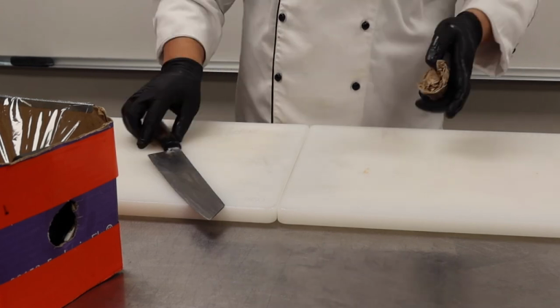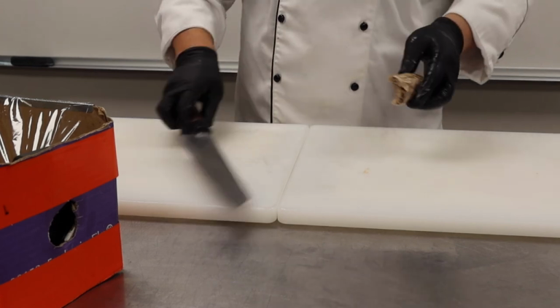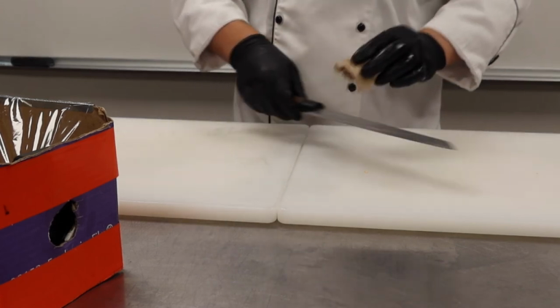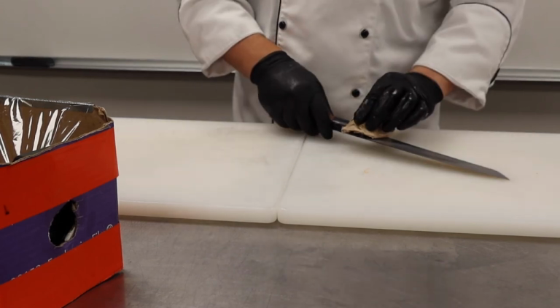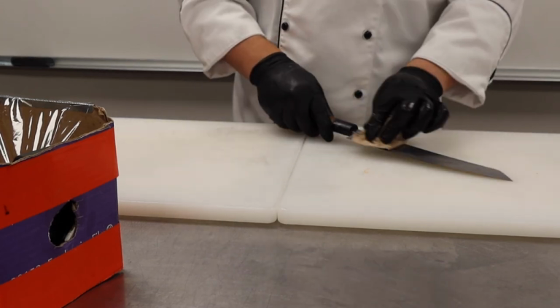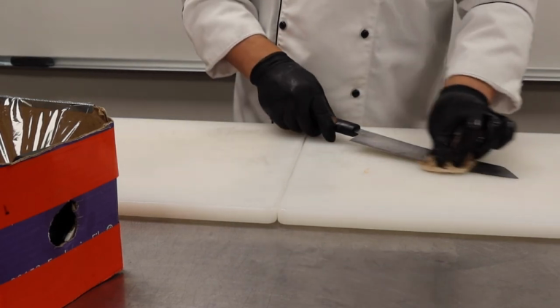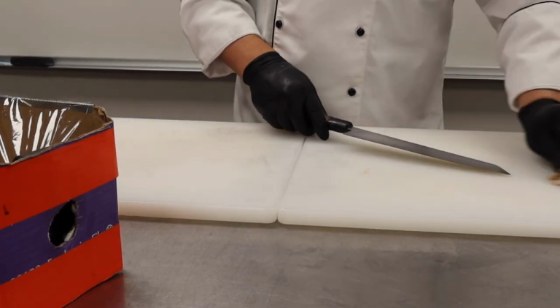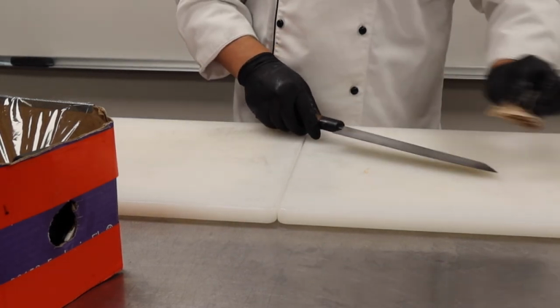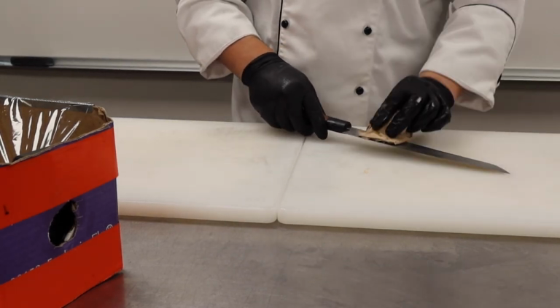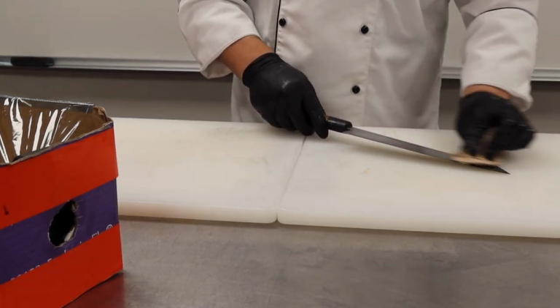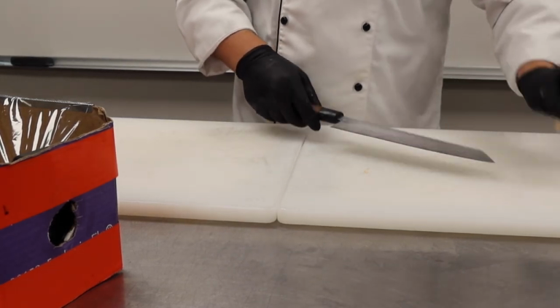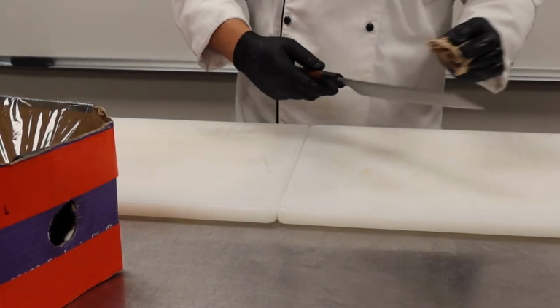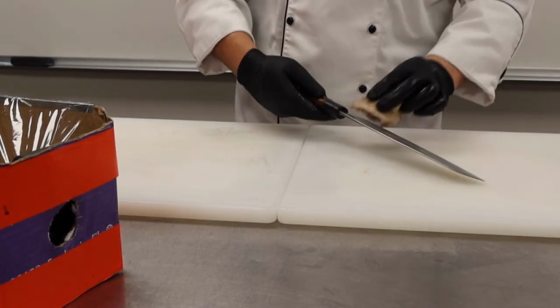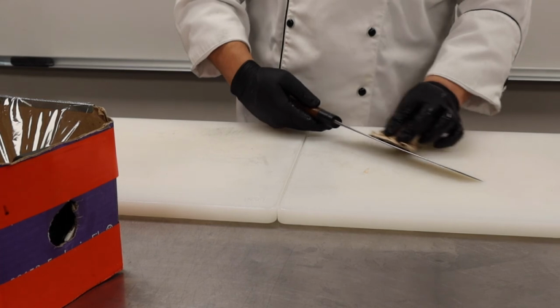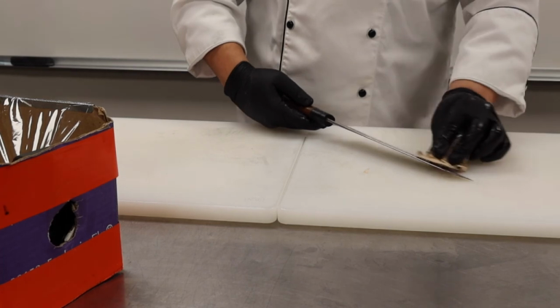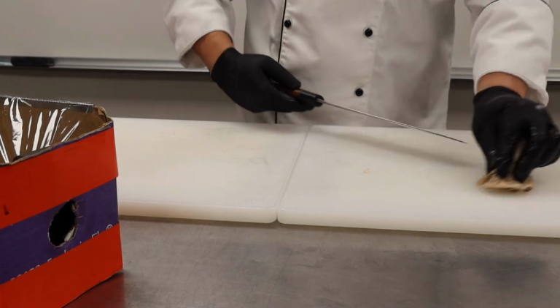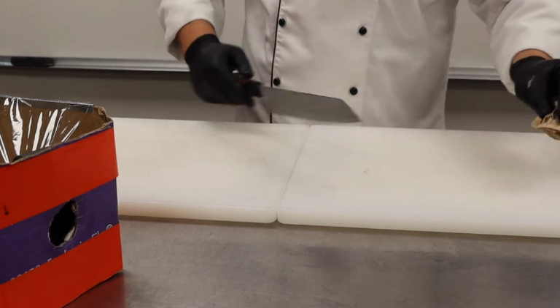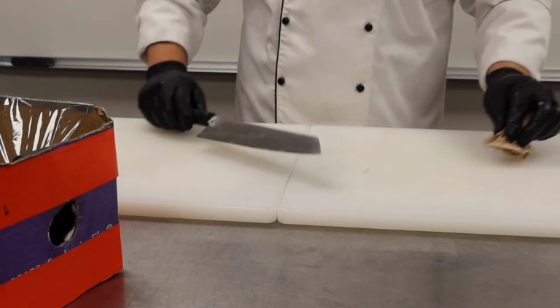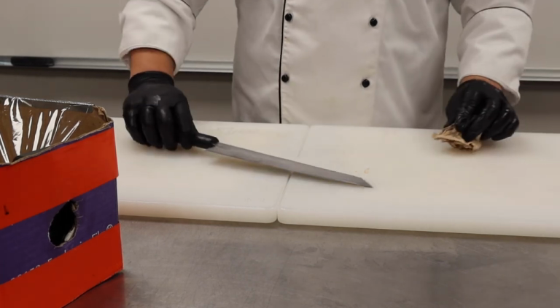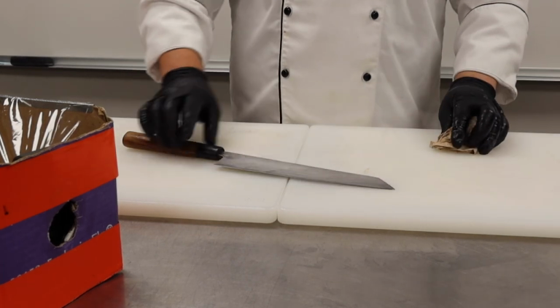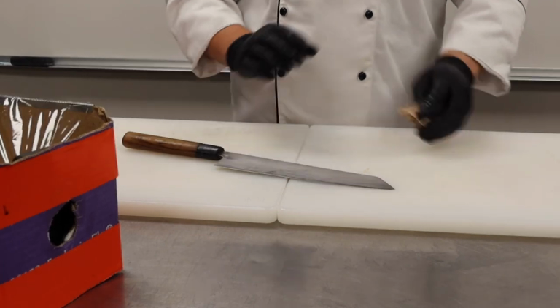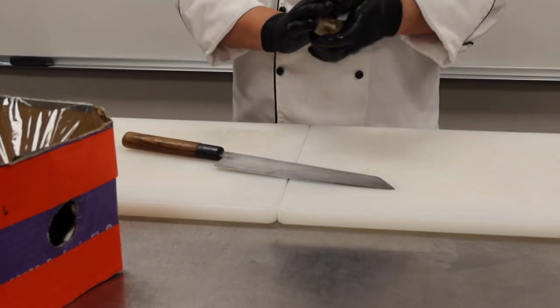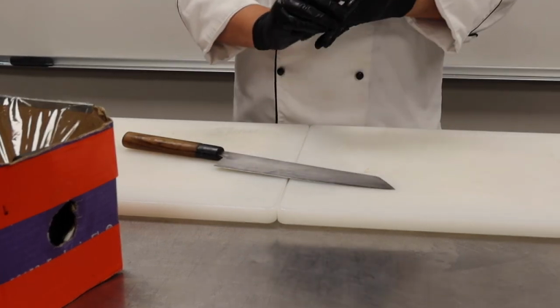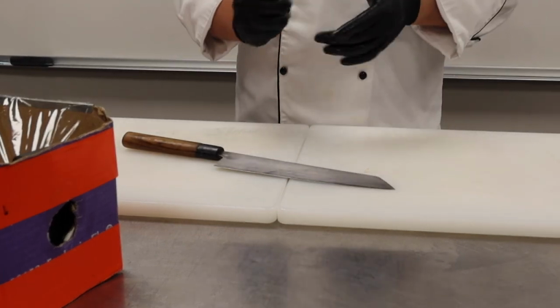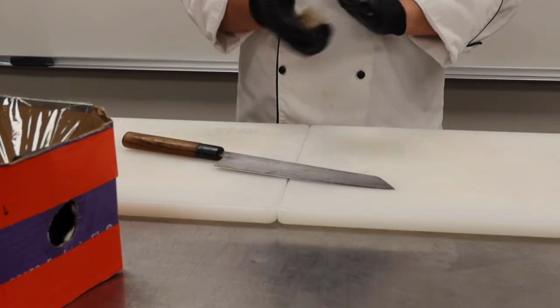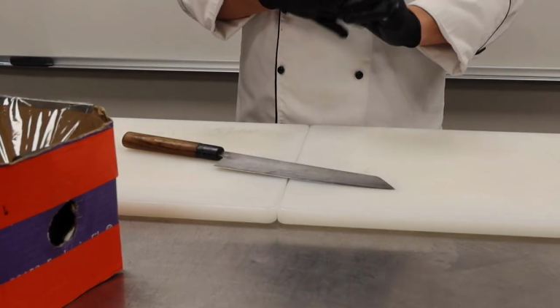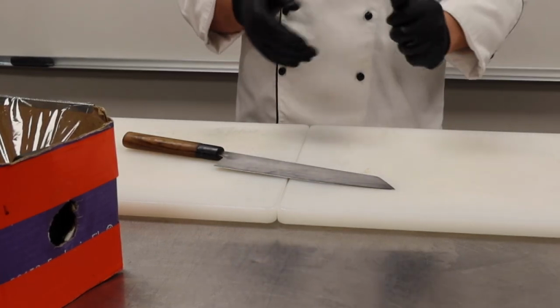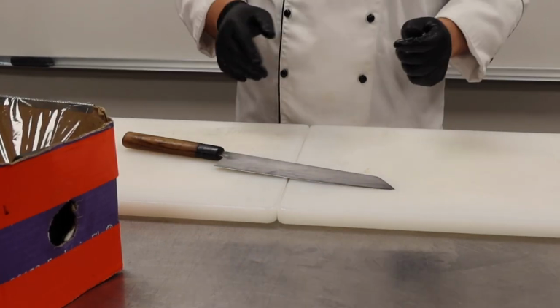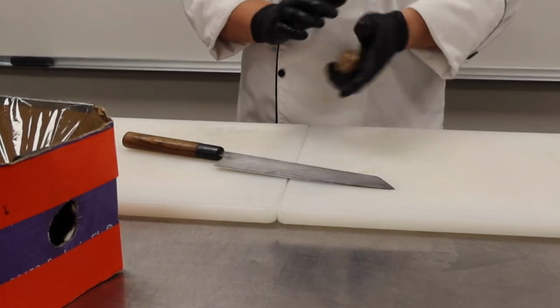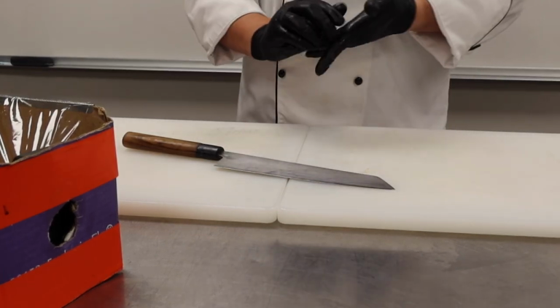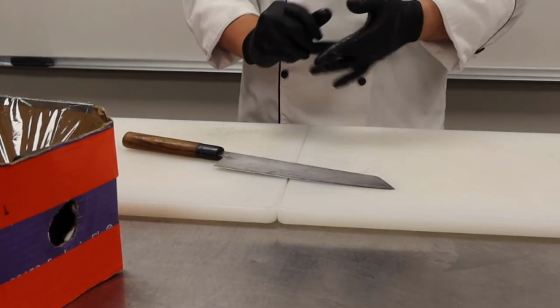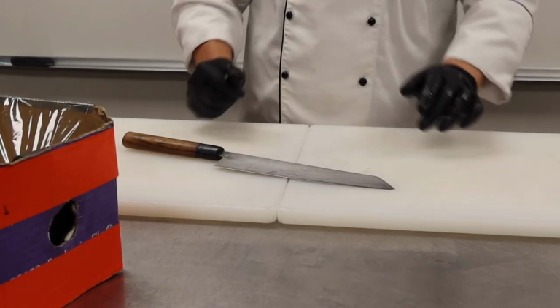Okay guys, so that's it for salmon today. I hope you guys enjoyed the video, and I look forward to you guys being able to come in and break down your own salmon.